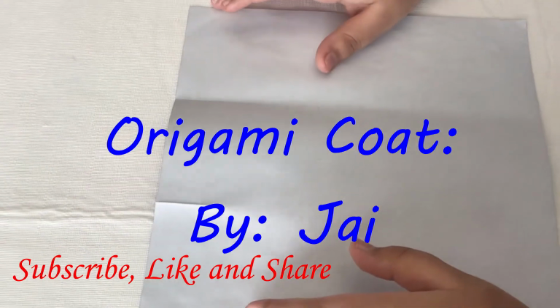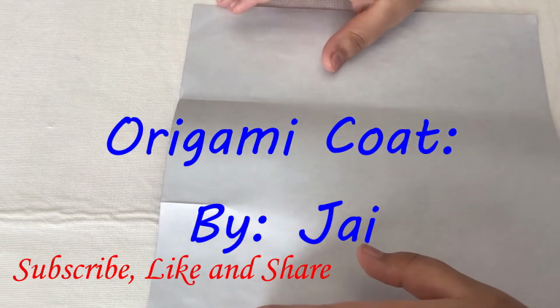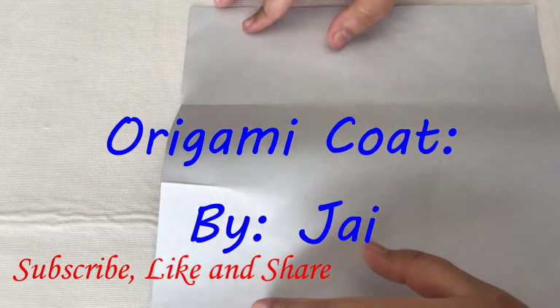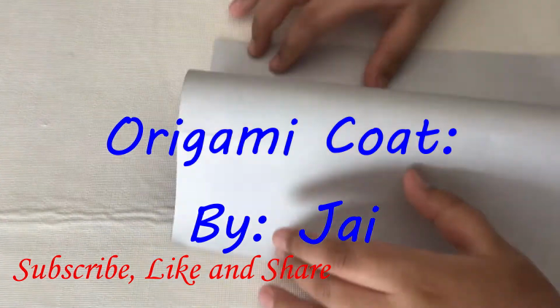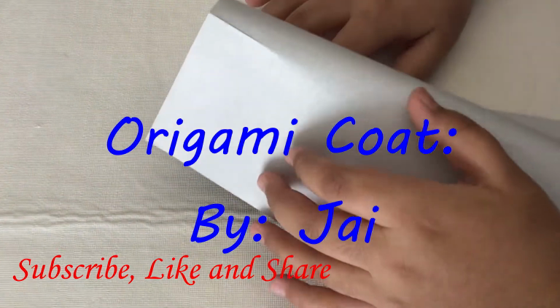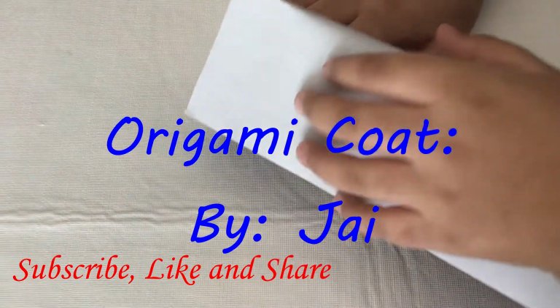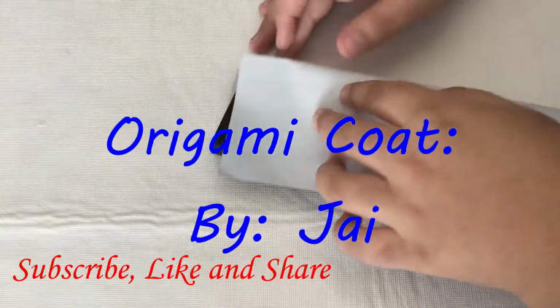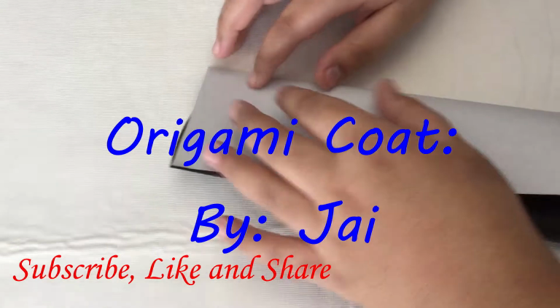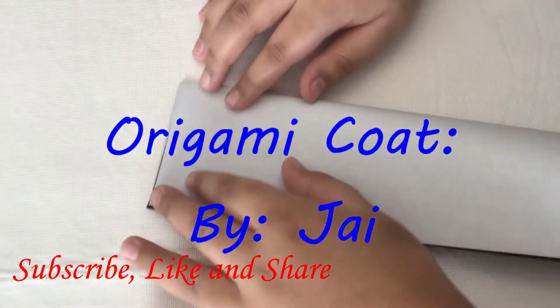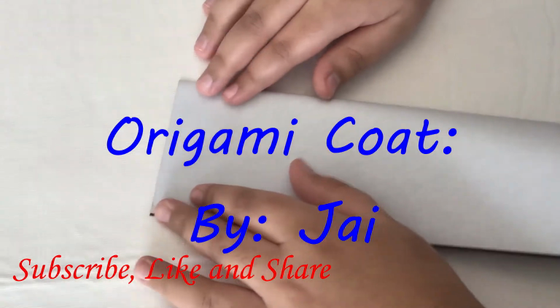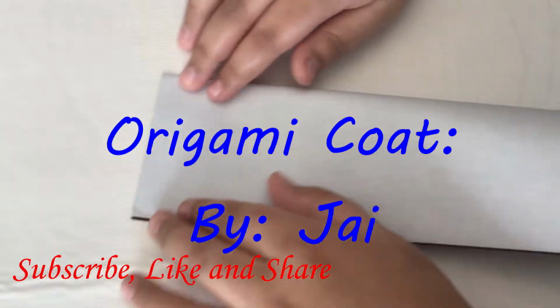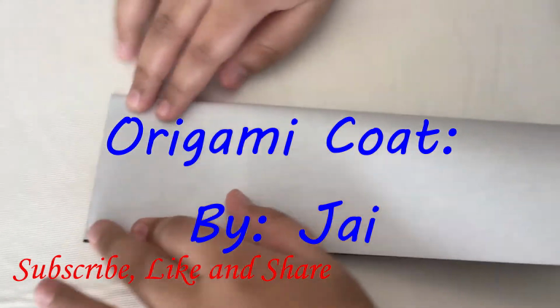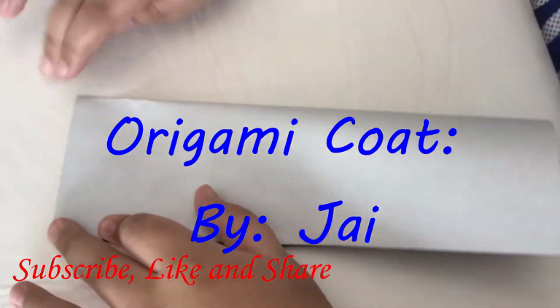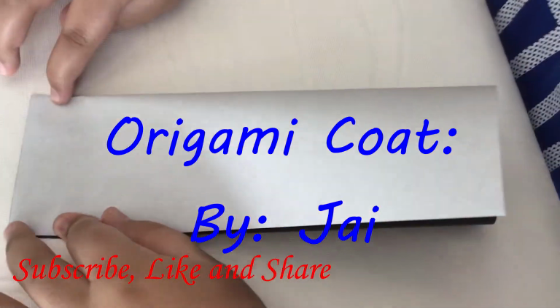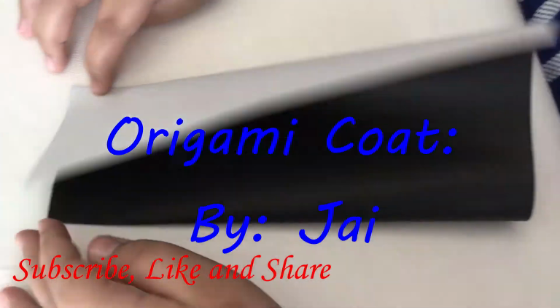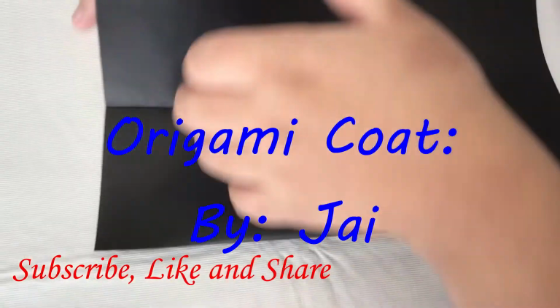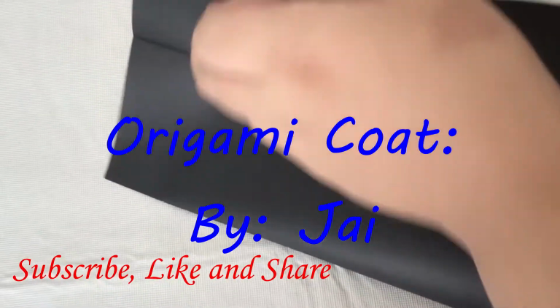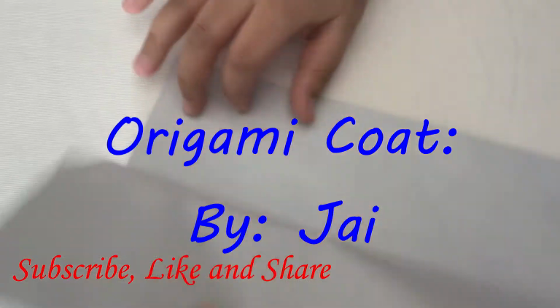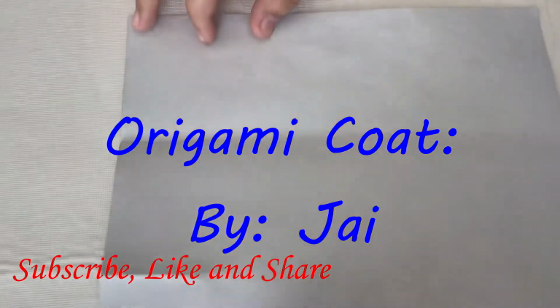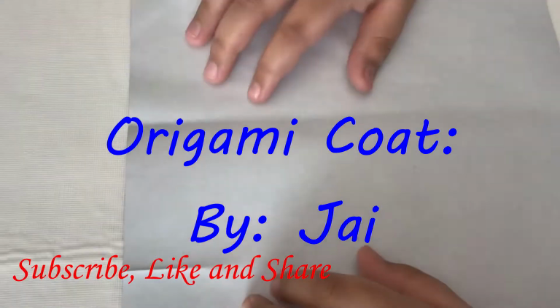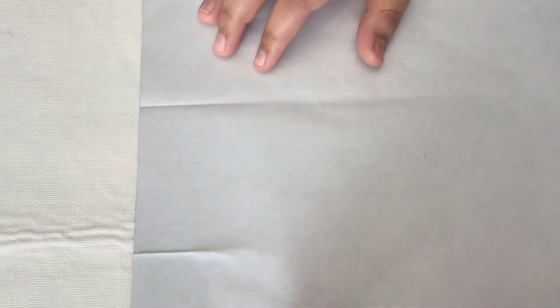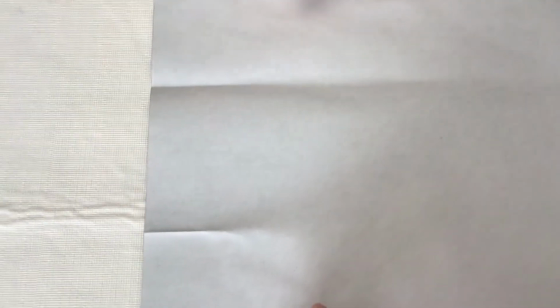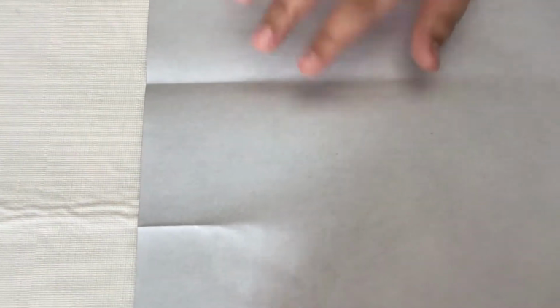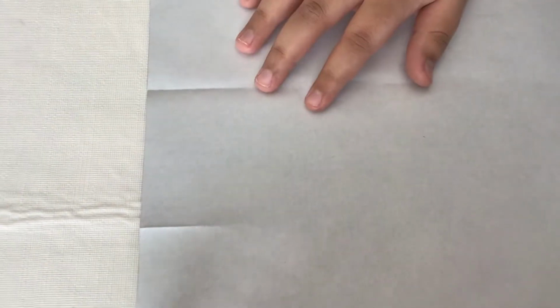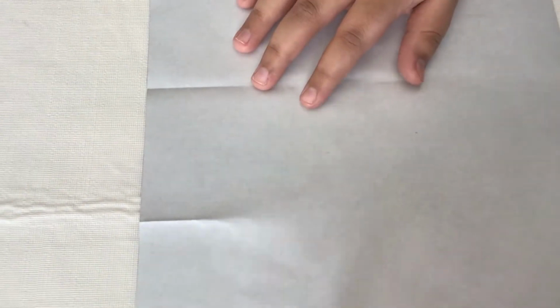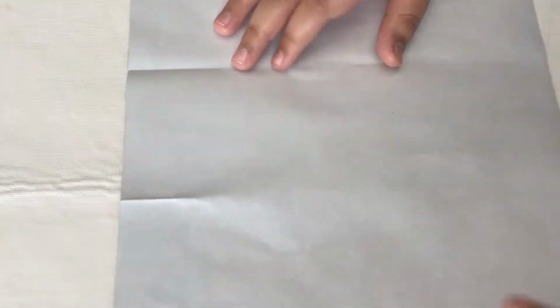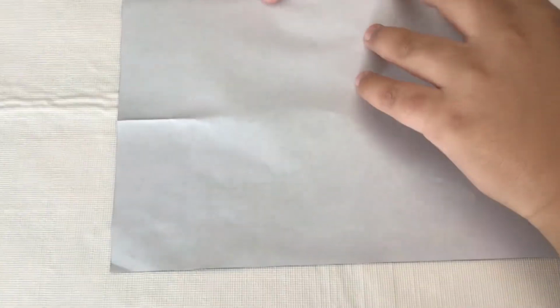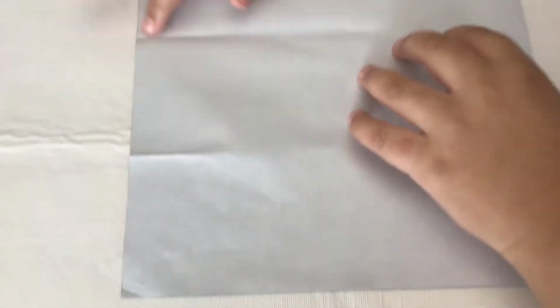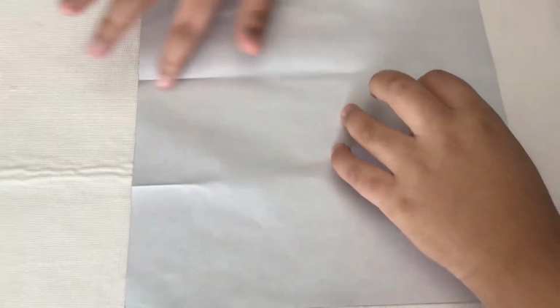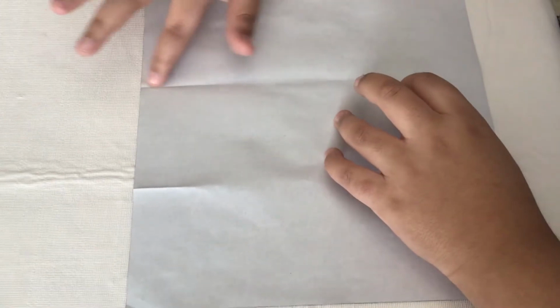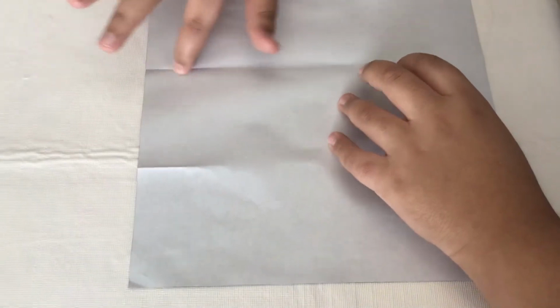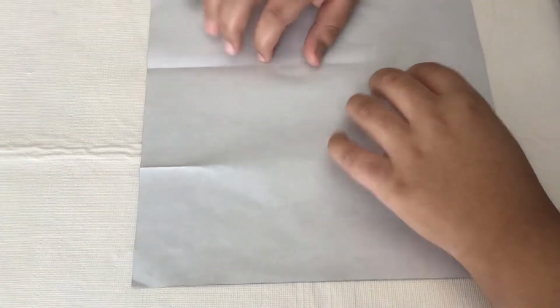Our first step is to make two creases which will divide the paper in three. Make two marks and then unfold. Then take this edge and fold it to the mark over here.